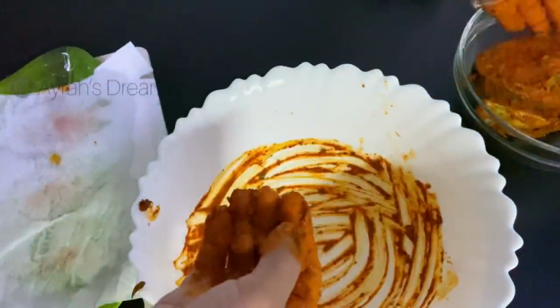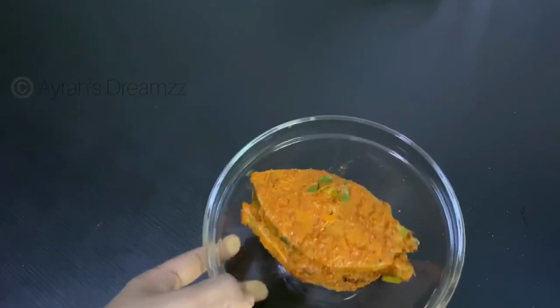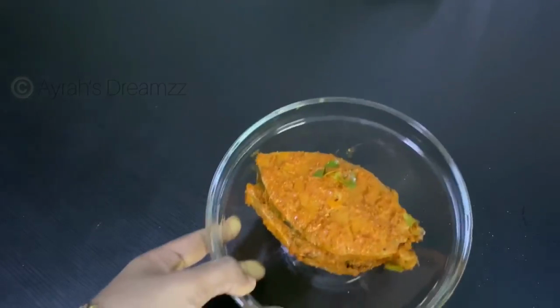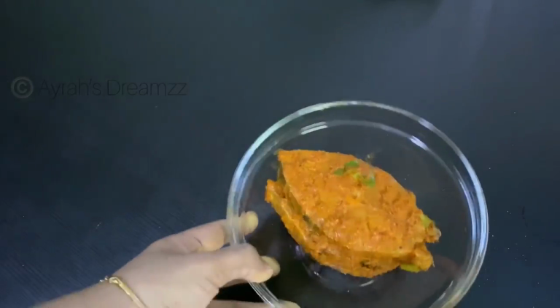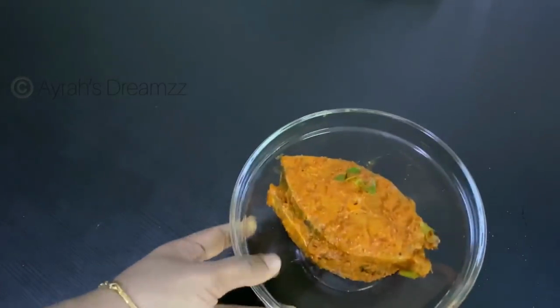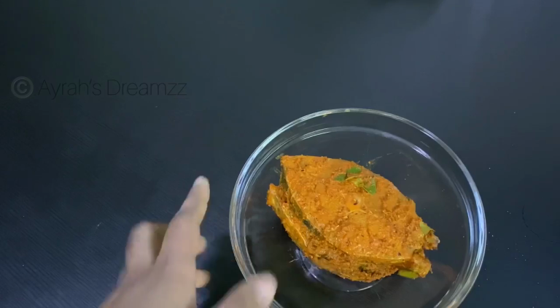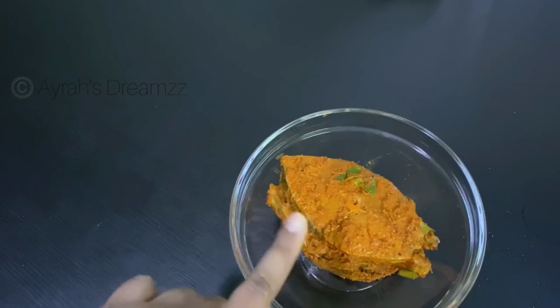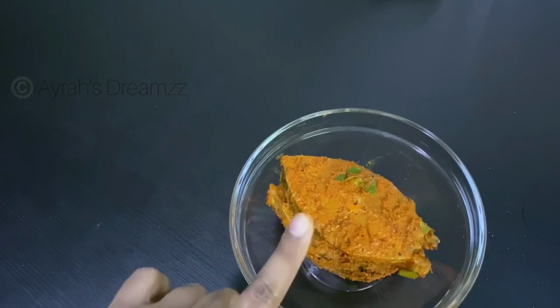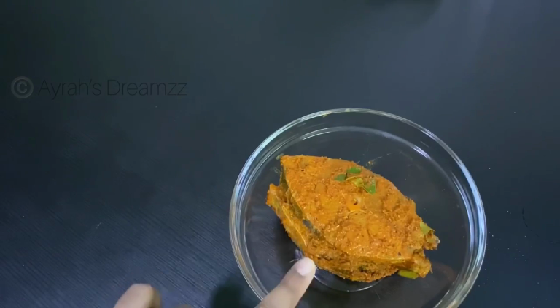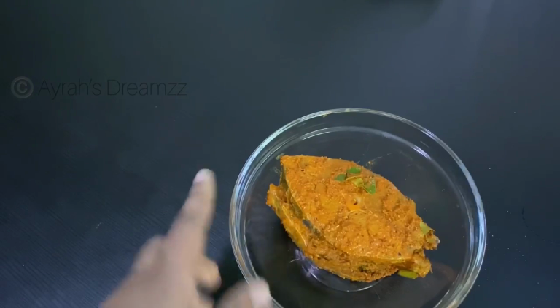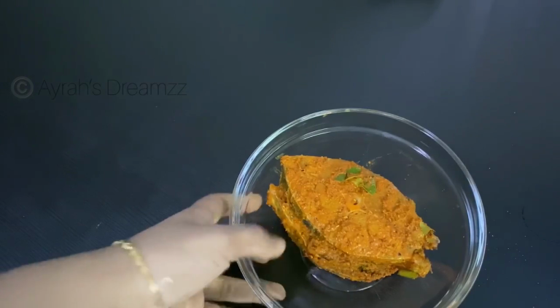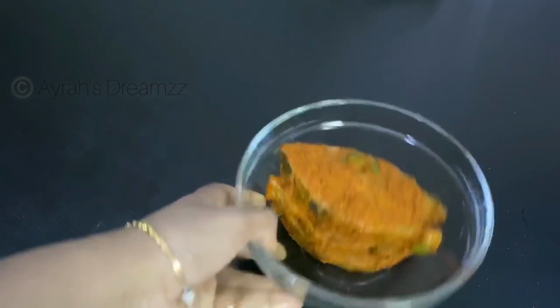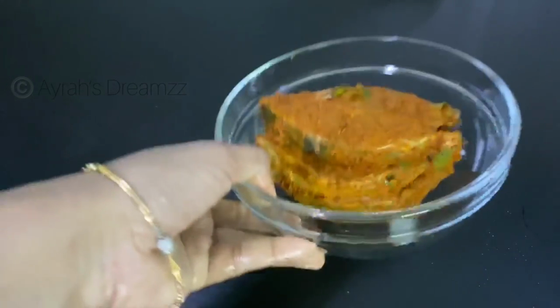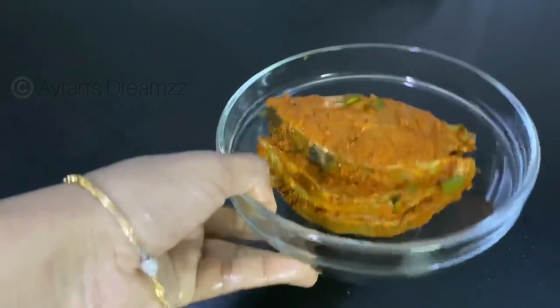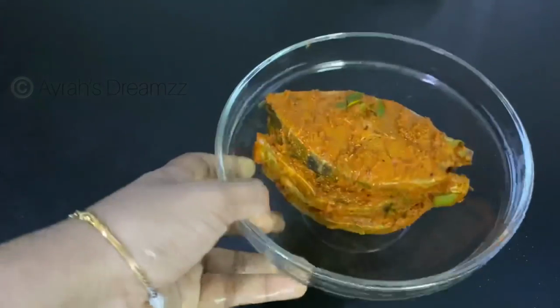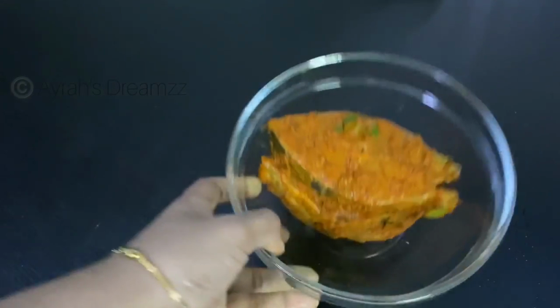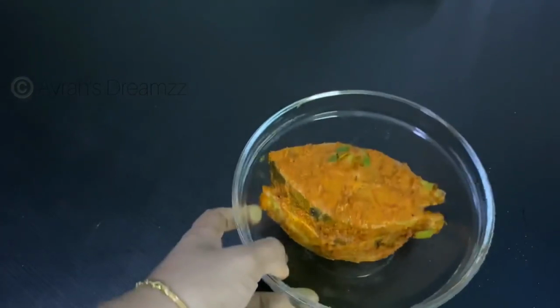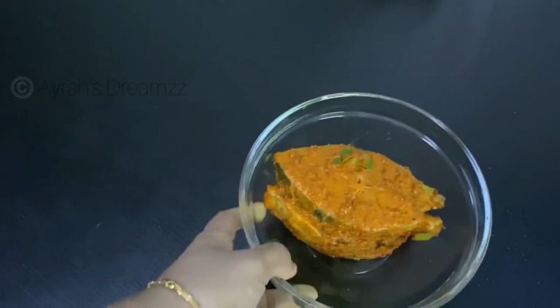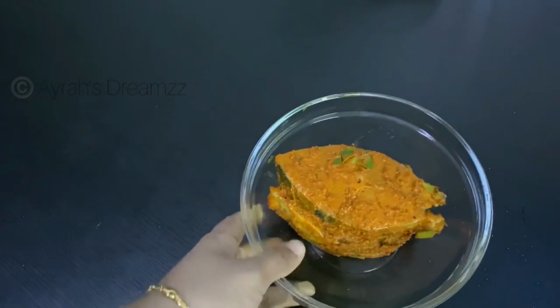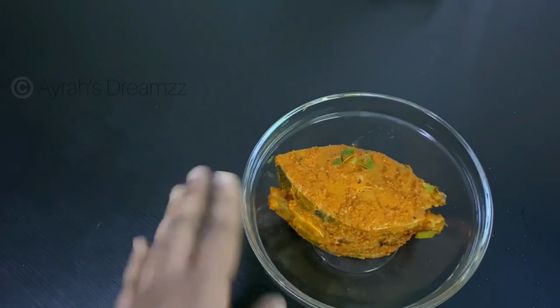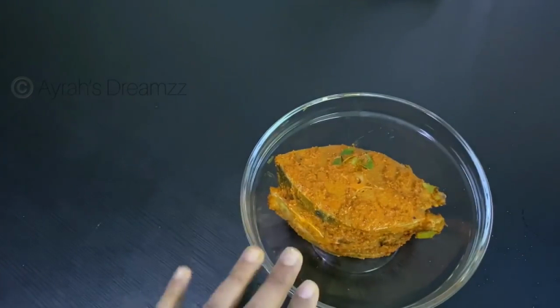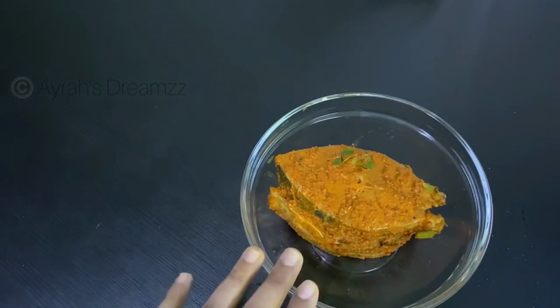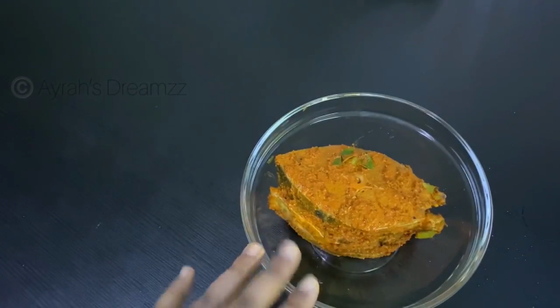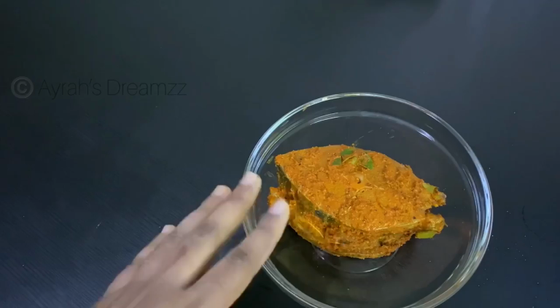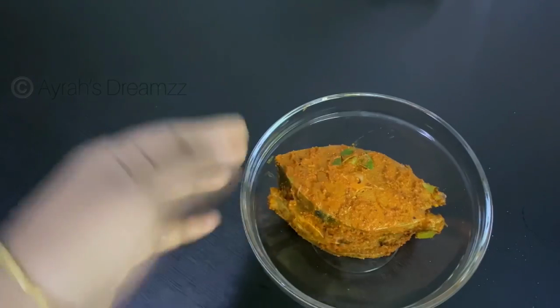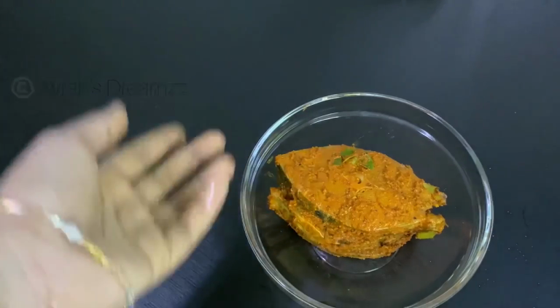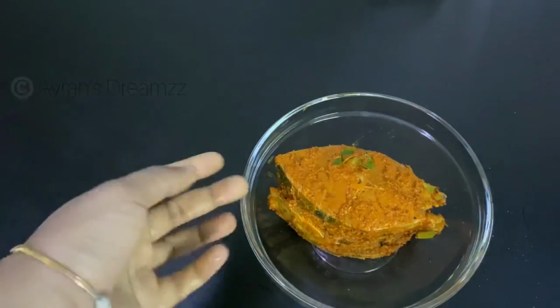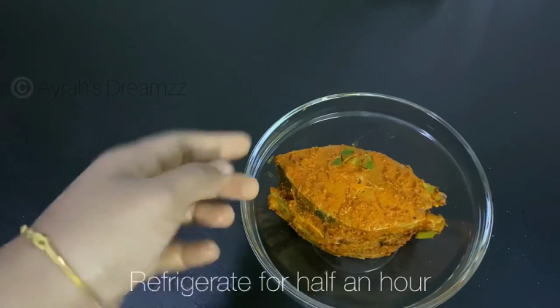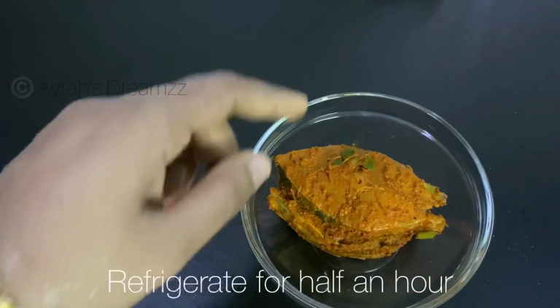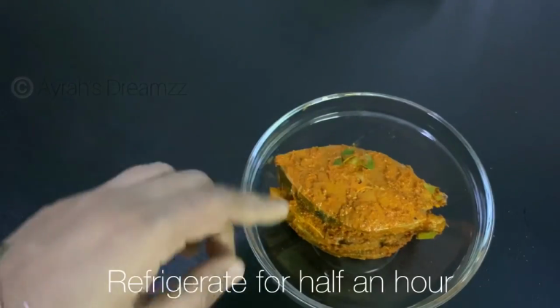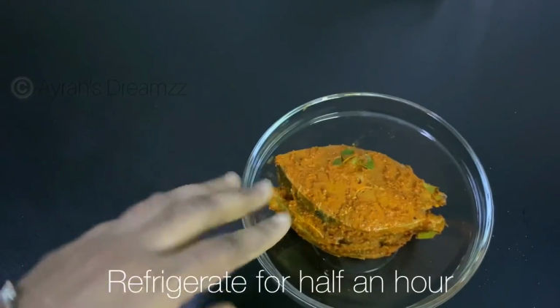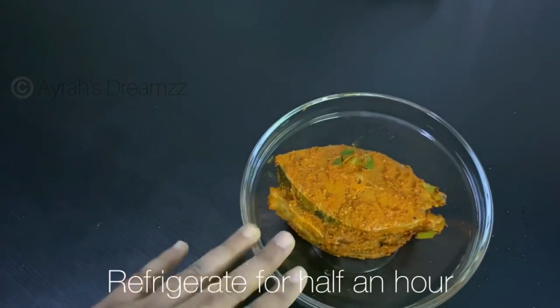I have marinated 3 fish. I am going to put it in the fridge for 10 minutes and then fry it.